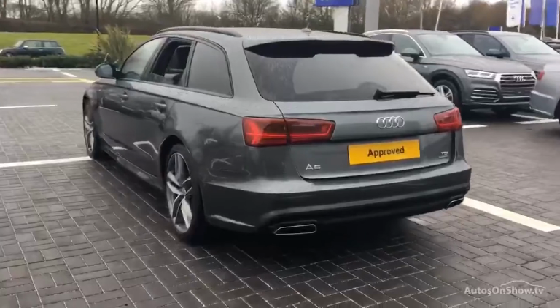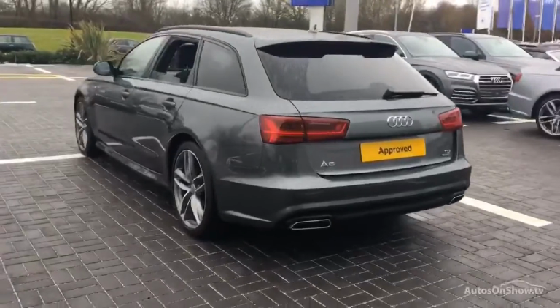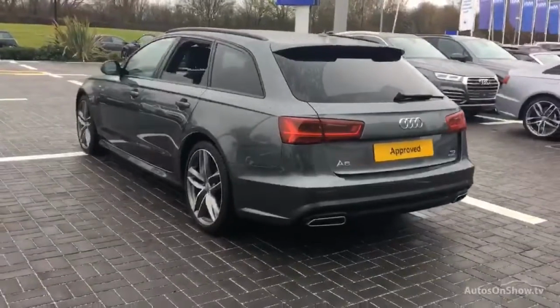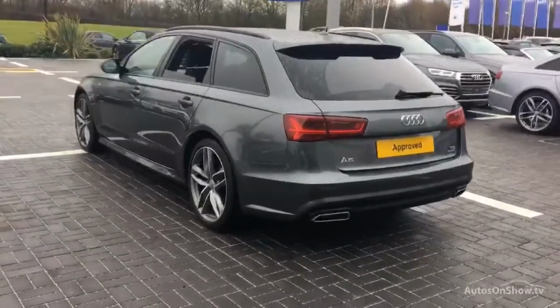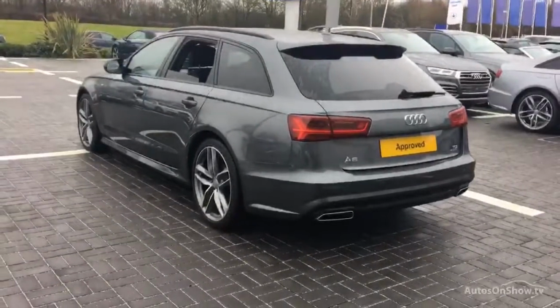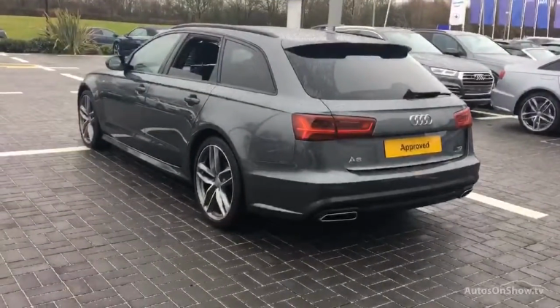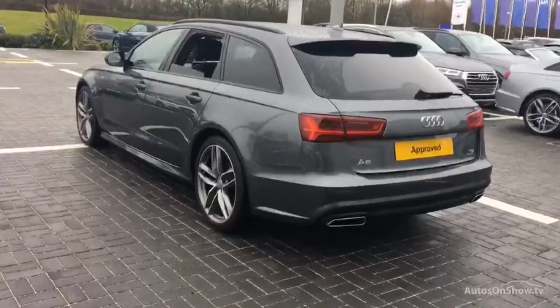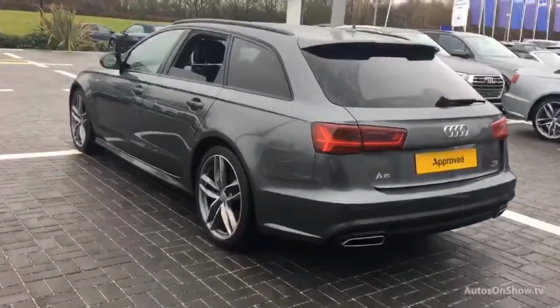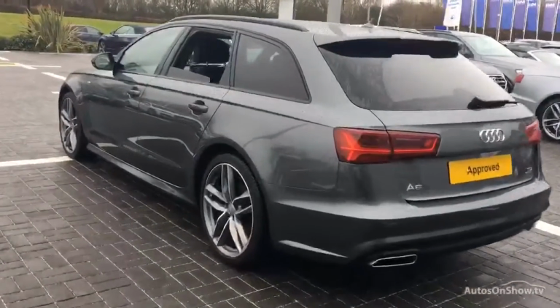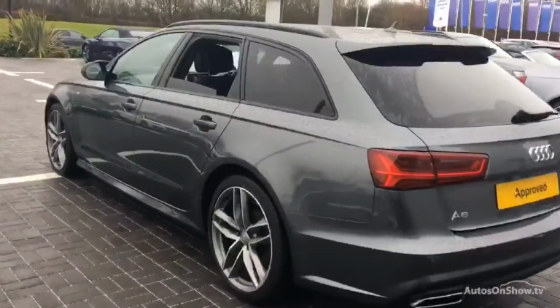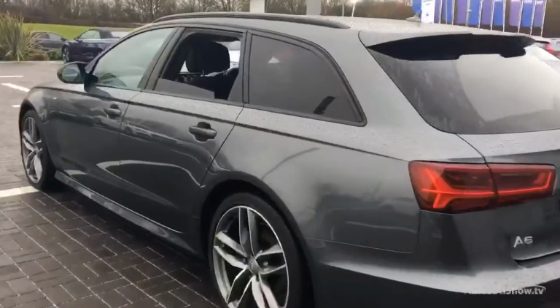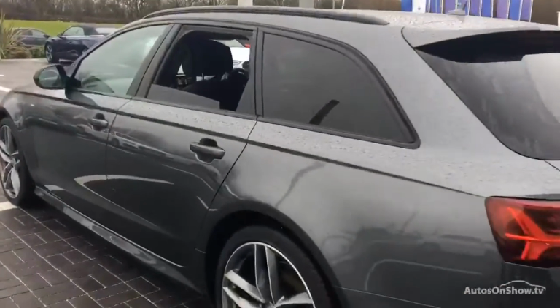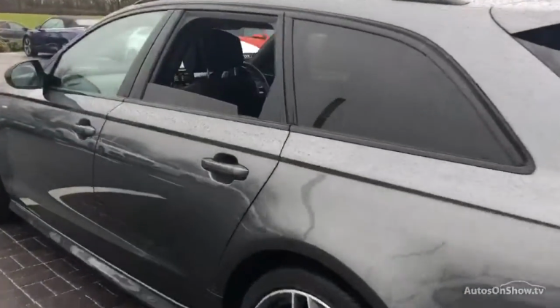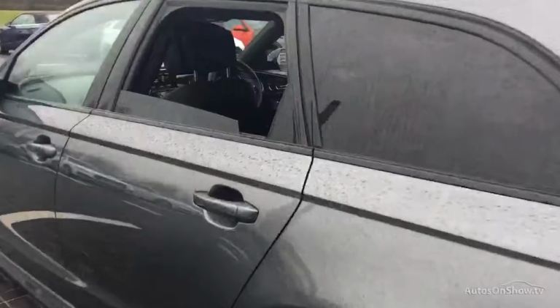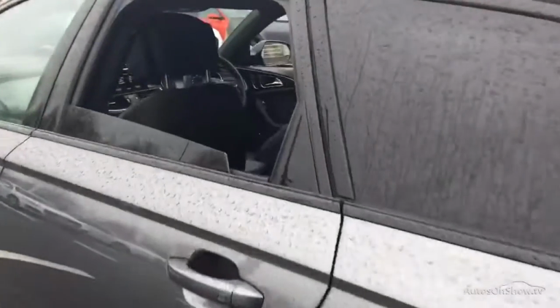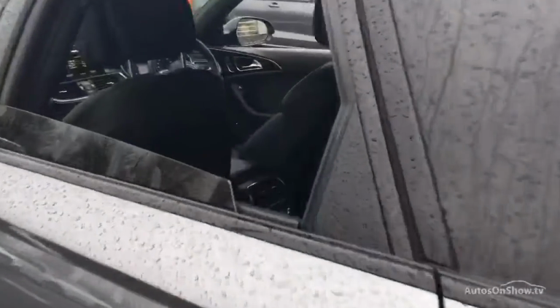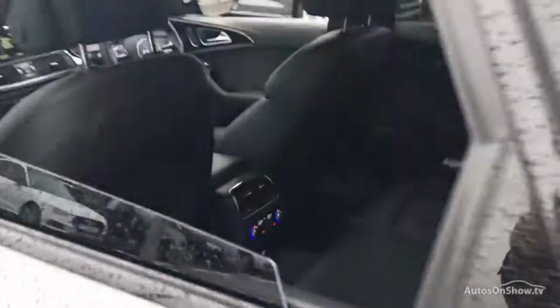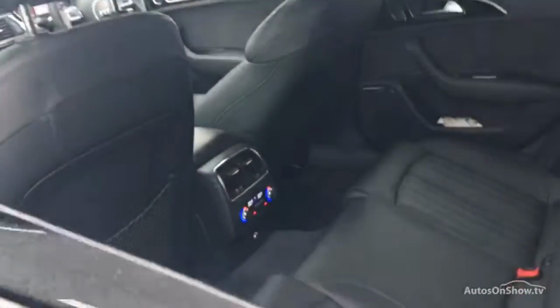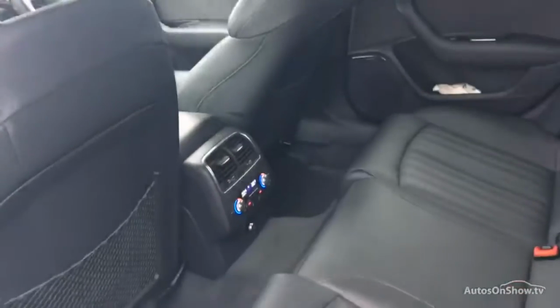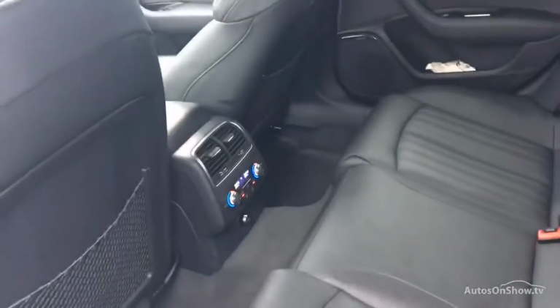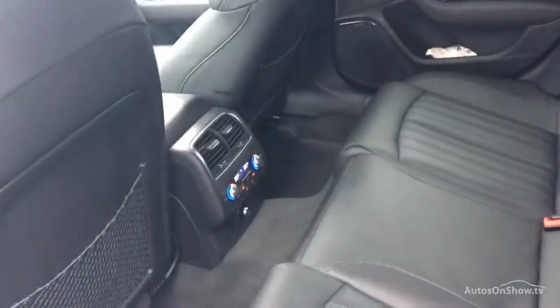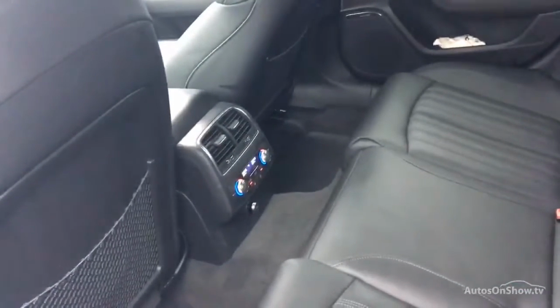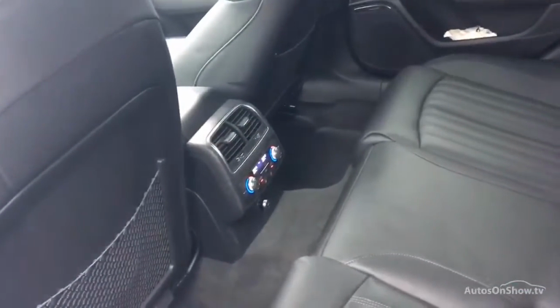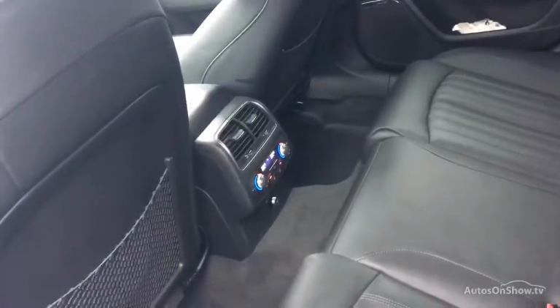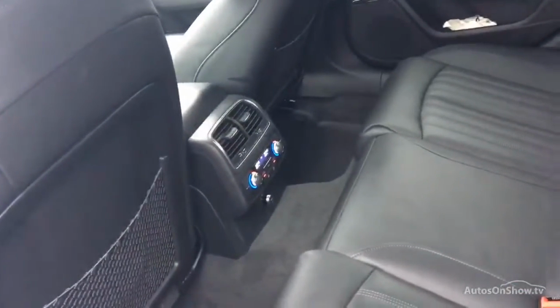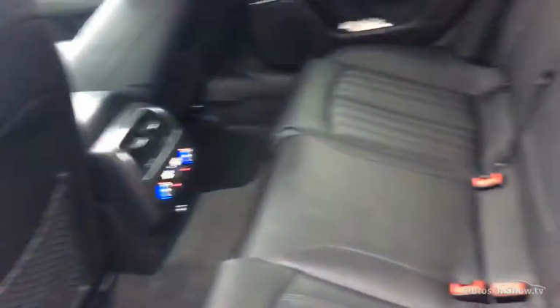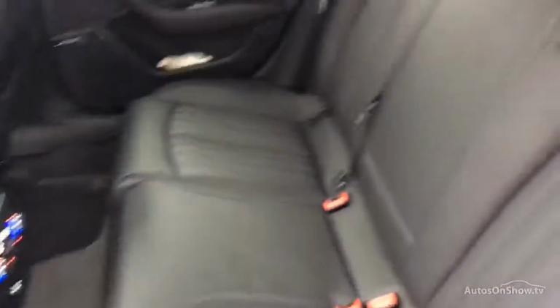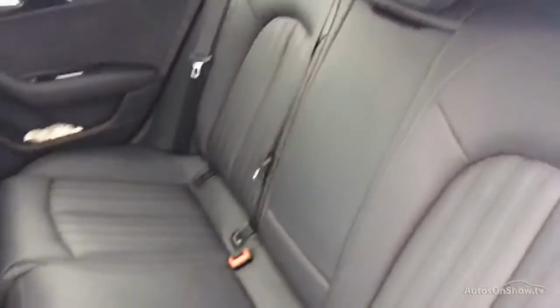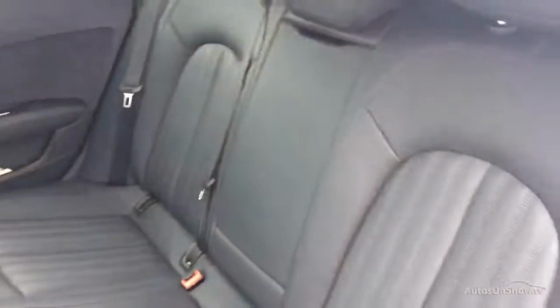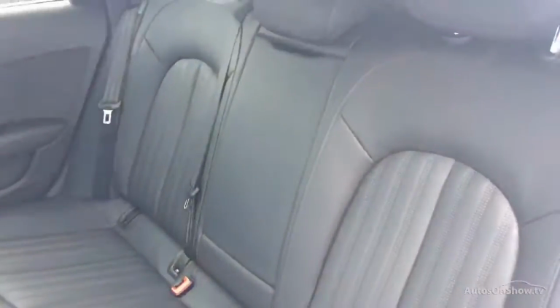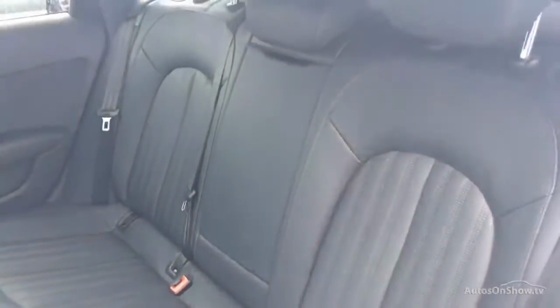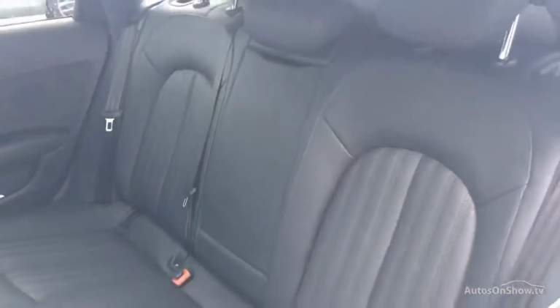Any dents, bumps or scuffs are removed by technicians using state-of-the-art technology. This is all before a 12-month warranty including Audi roadside assistance is provided.